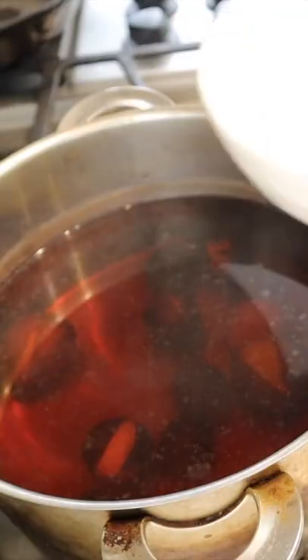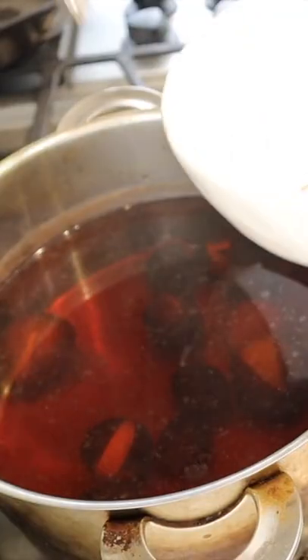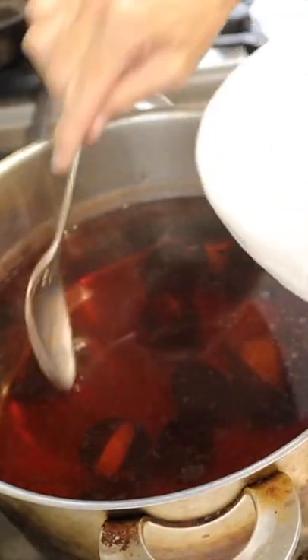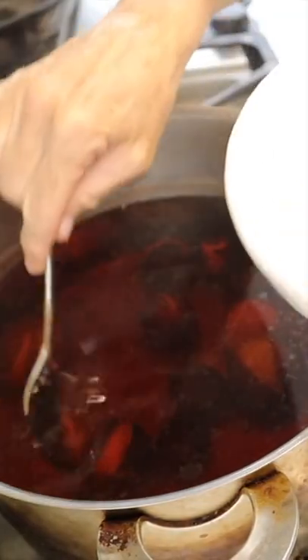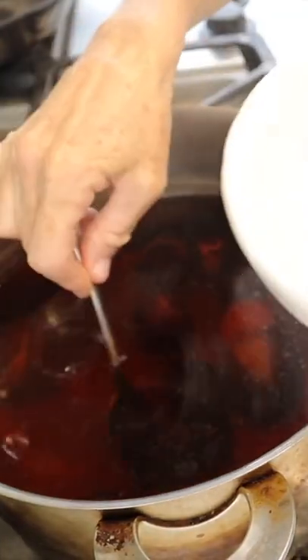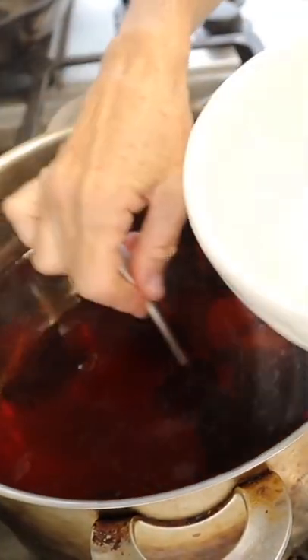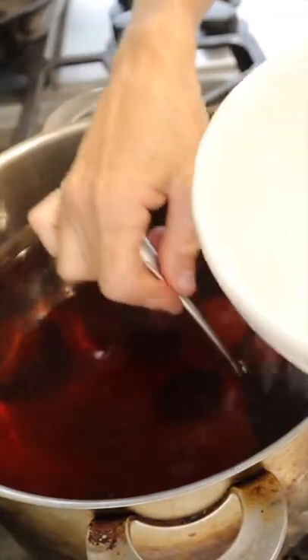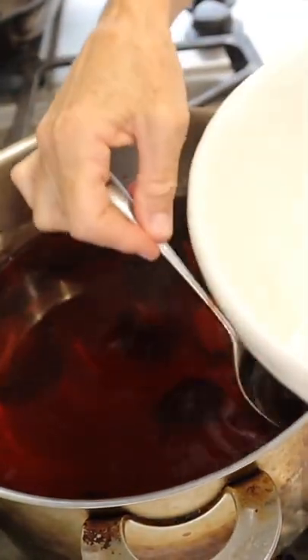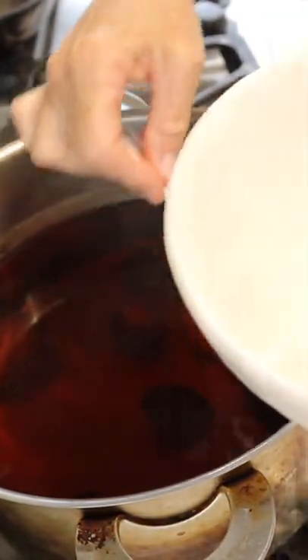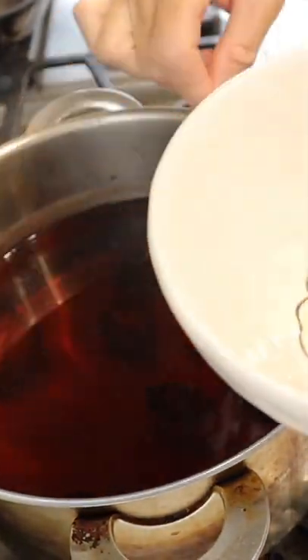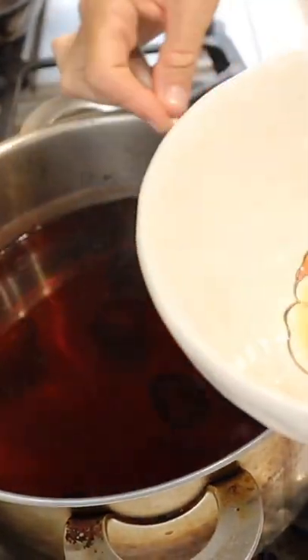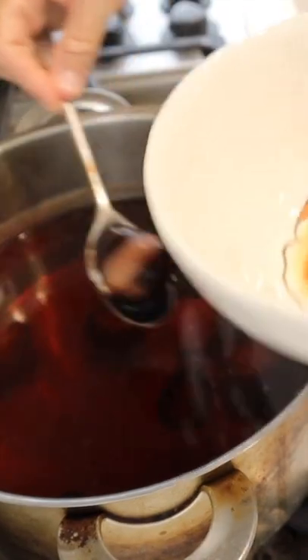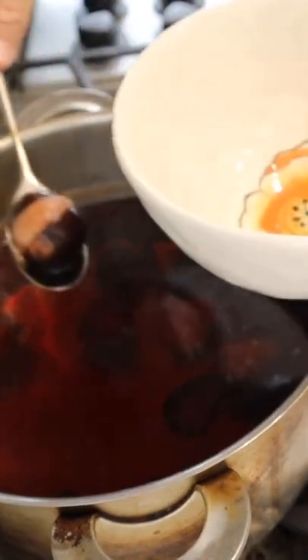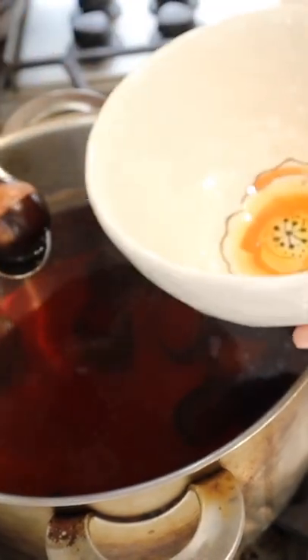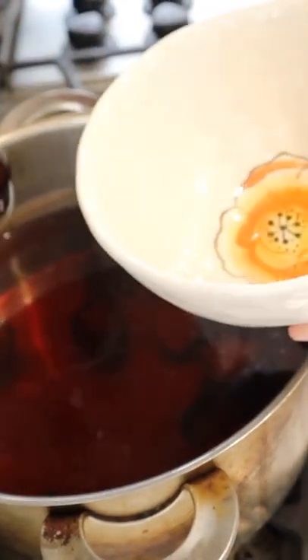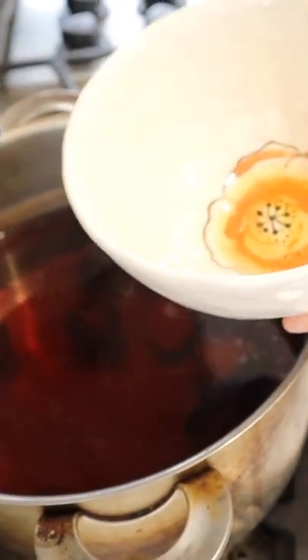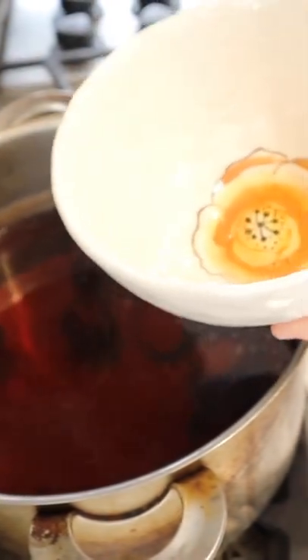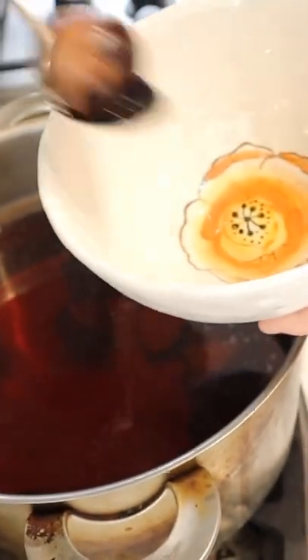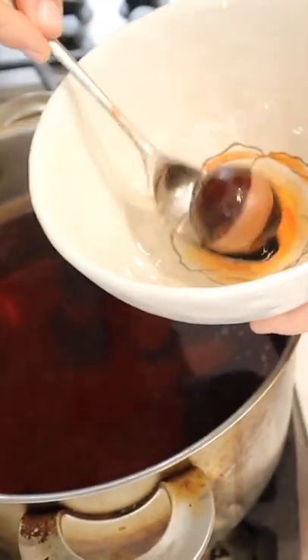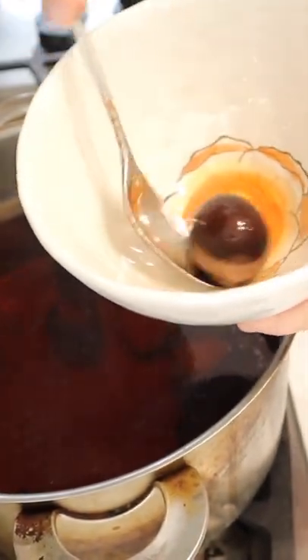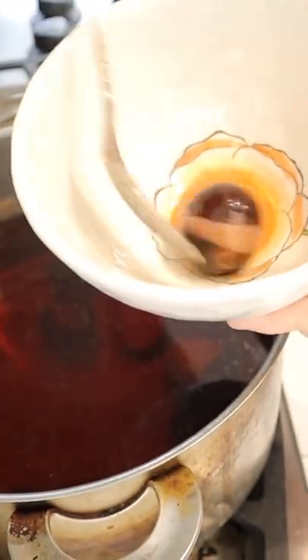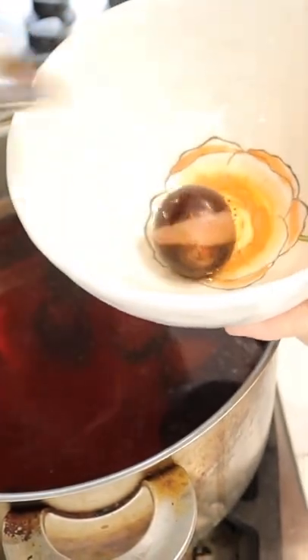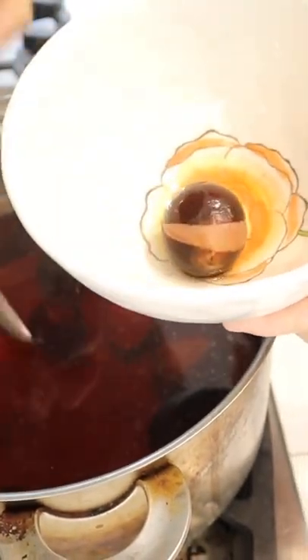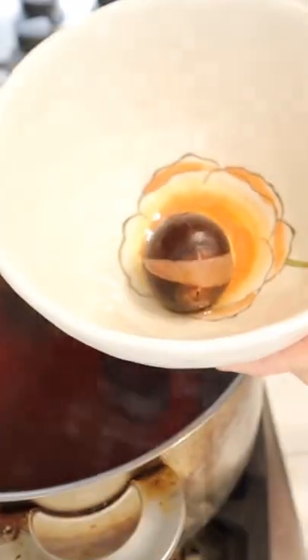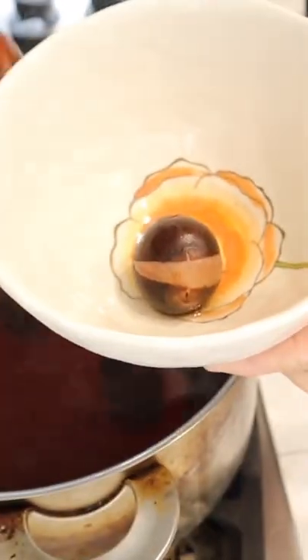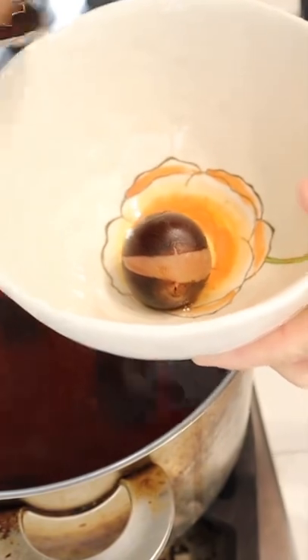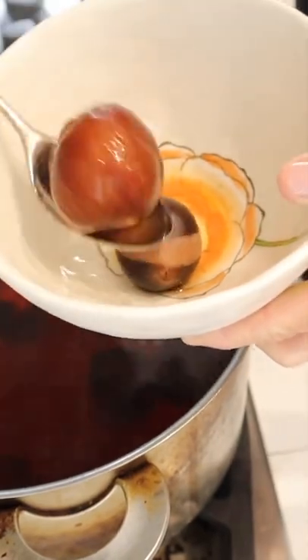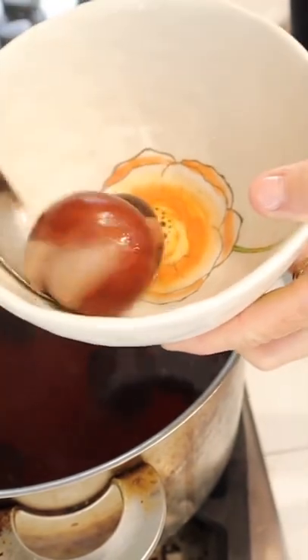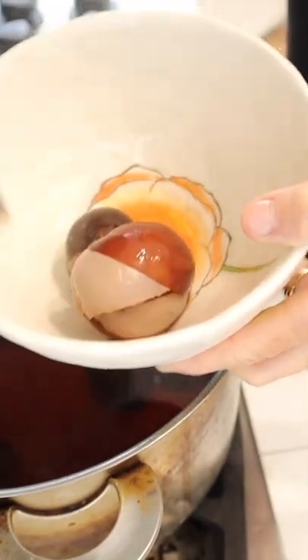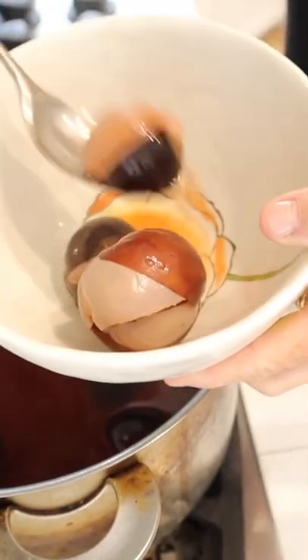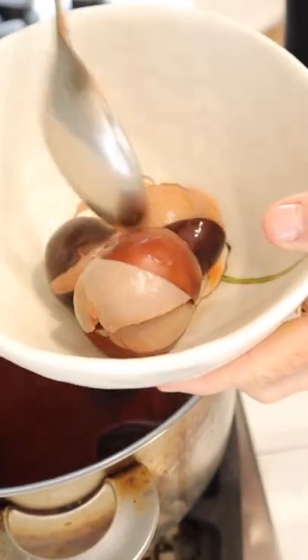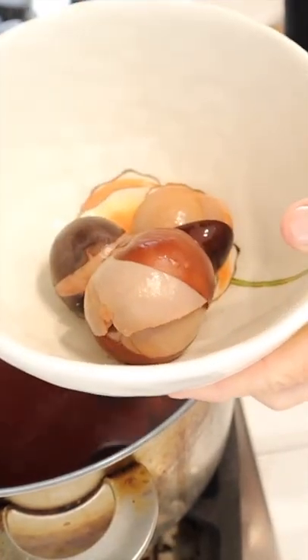First things first, we need to take all the avocado pits out of the water and put them into a bowl. Just be careful because it is a dye at this point, so it'll dye other things.